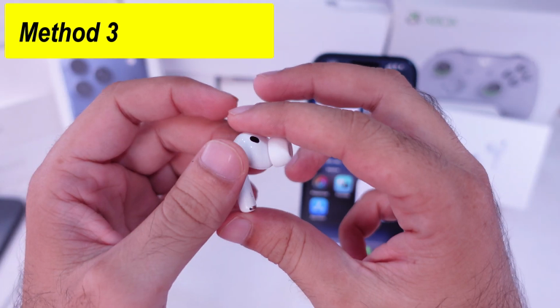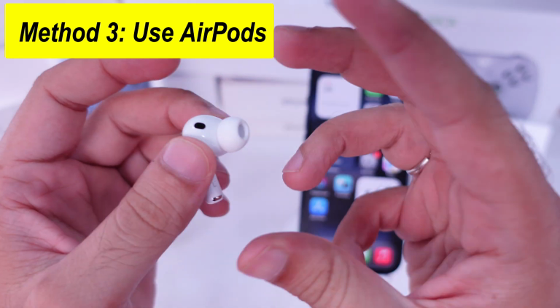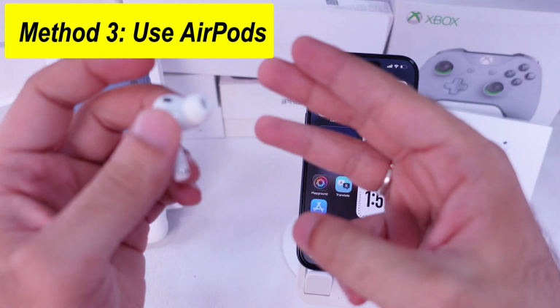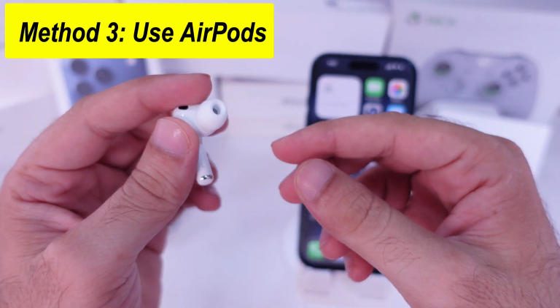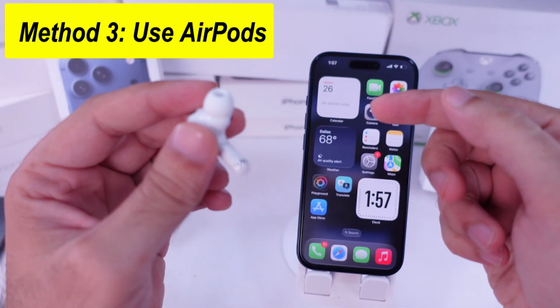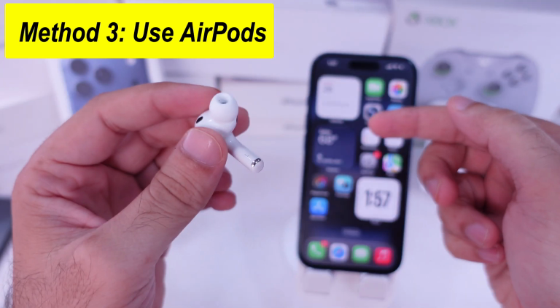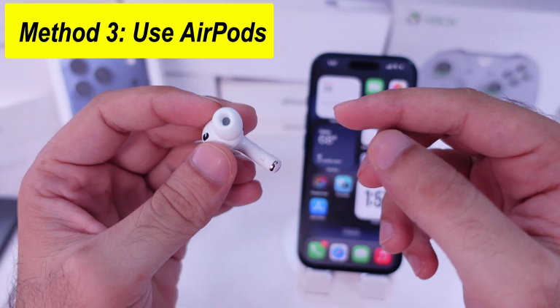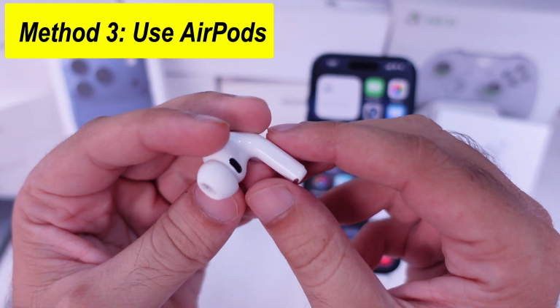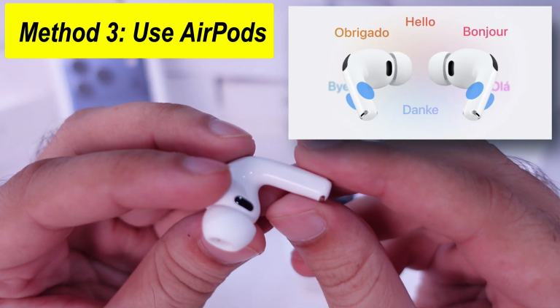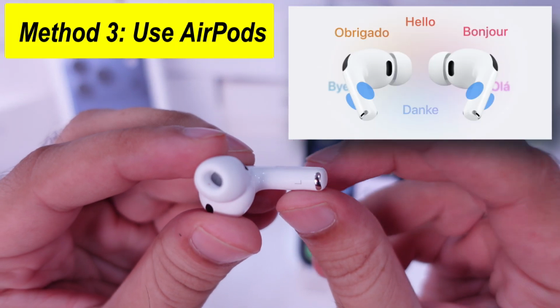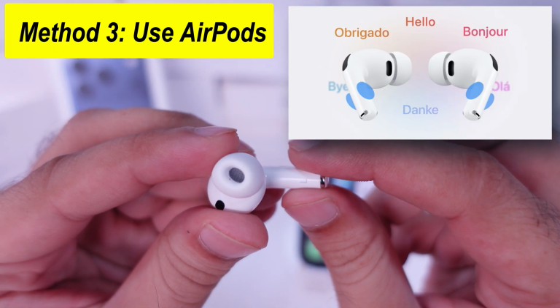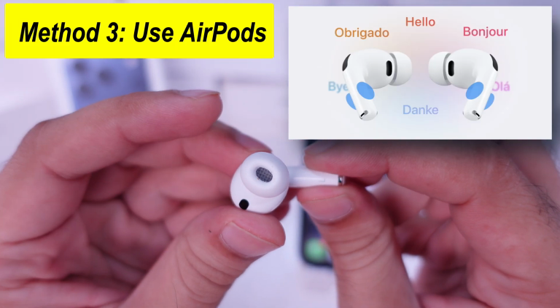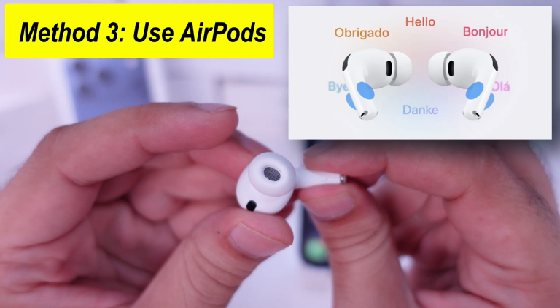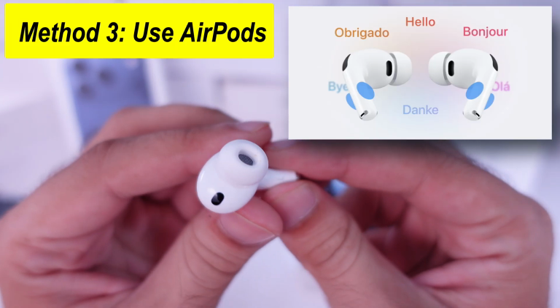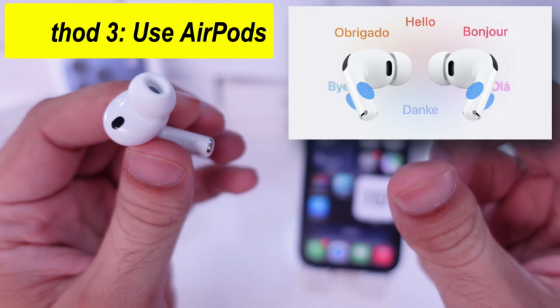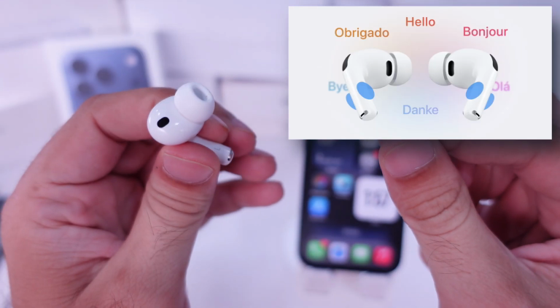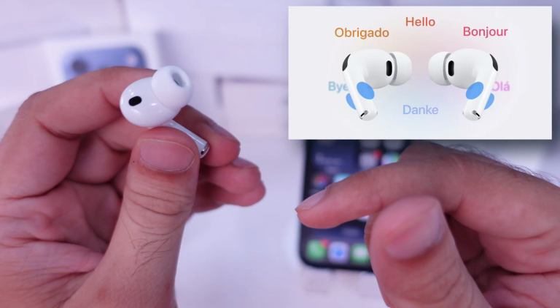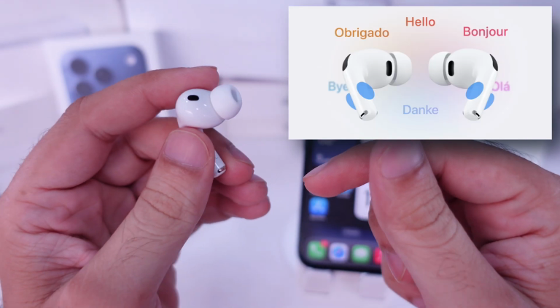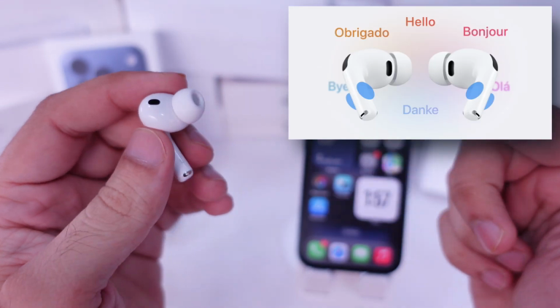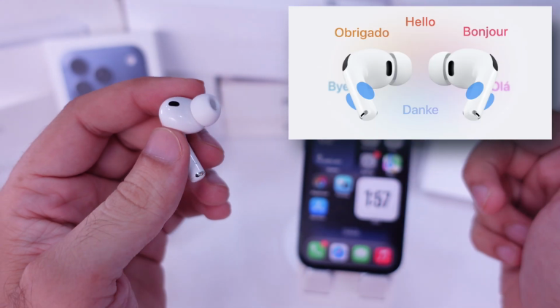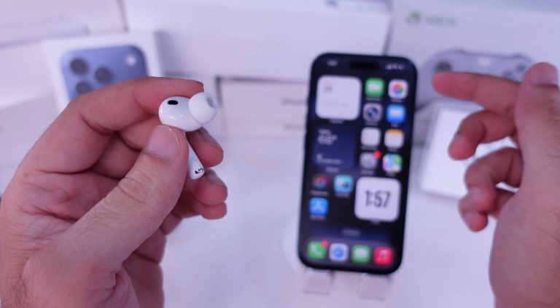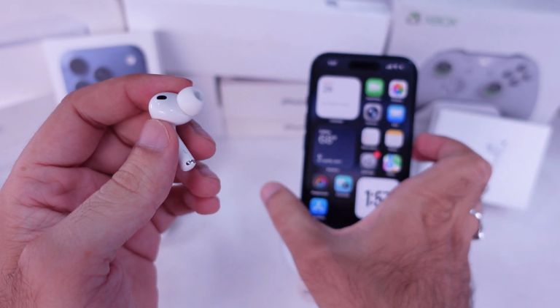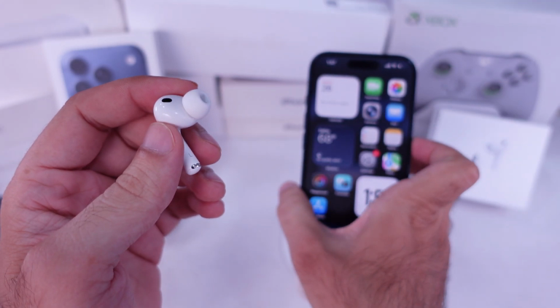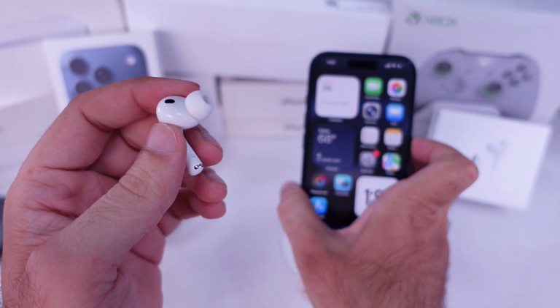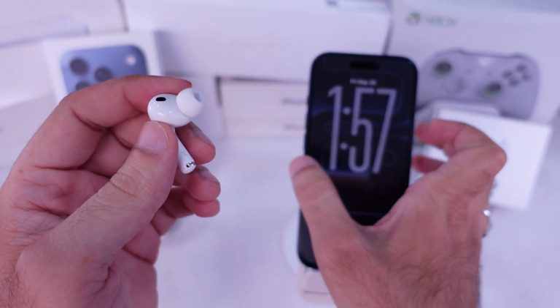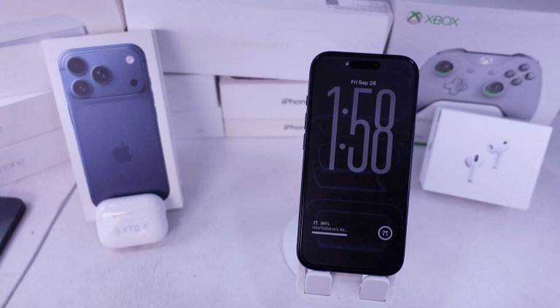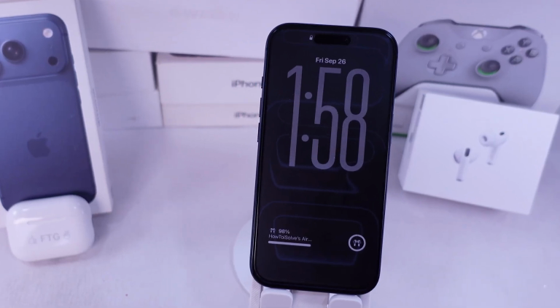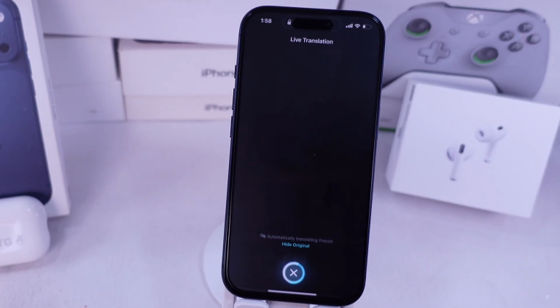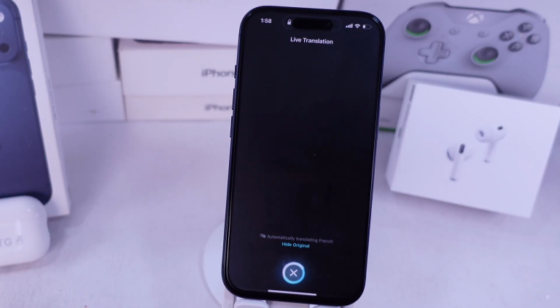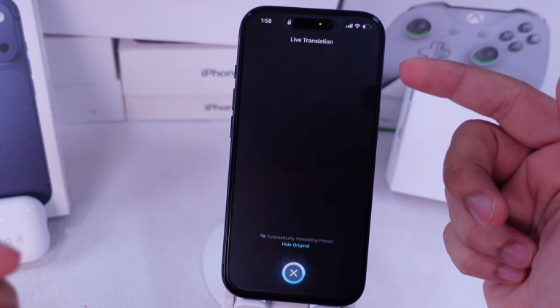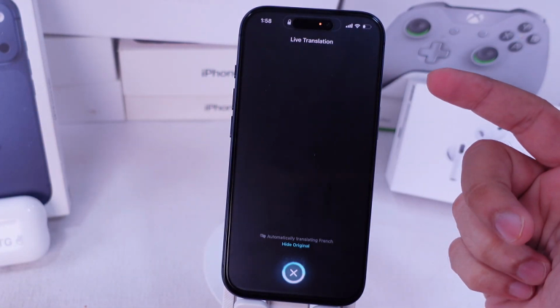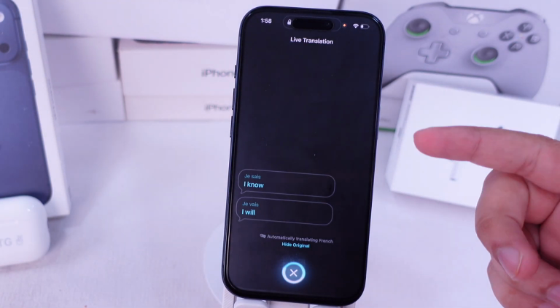The third way doesn't even need your iPhone. Just press and hold the stems on both AirPods at the same time. Even with your iPhone locked, the screen shows the translation, and you can stop it anytime by tapping Close.